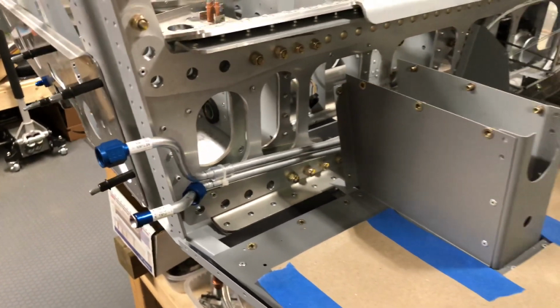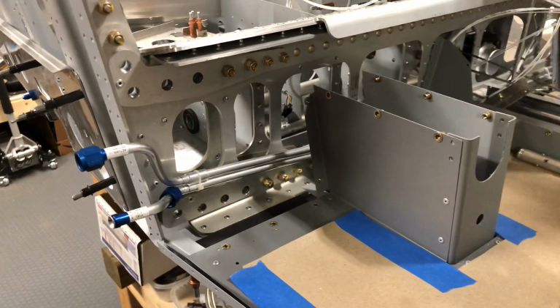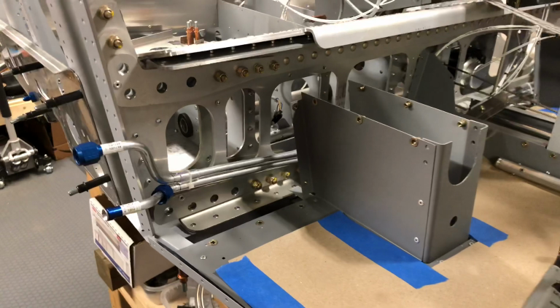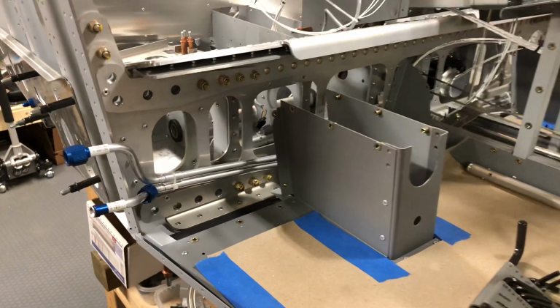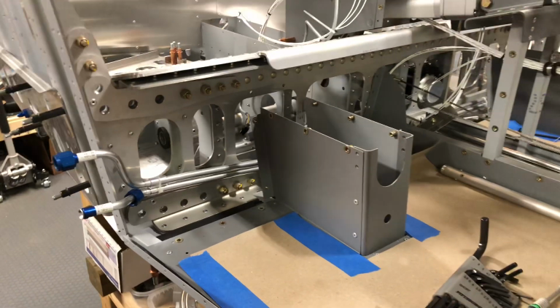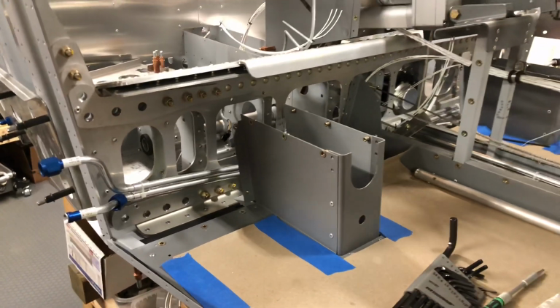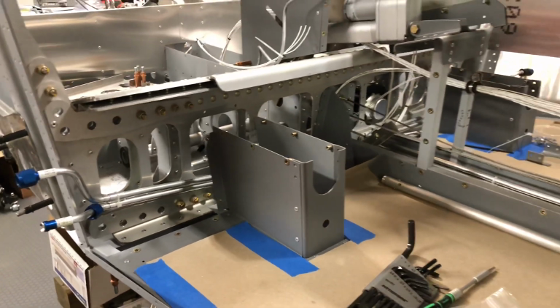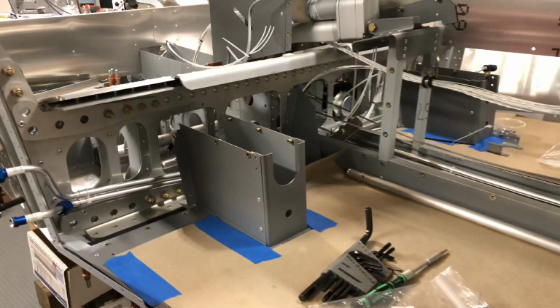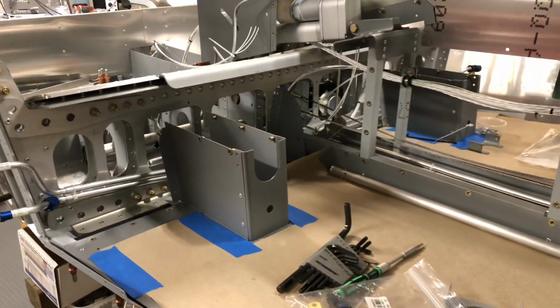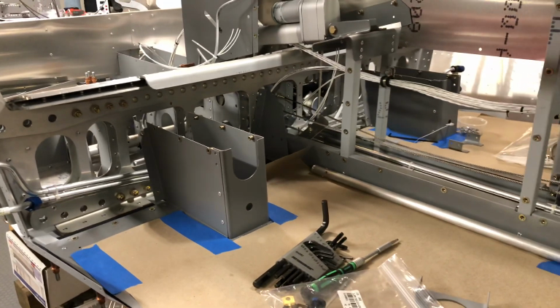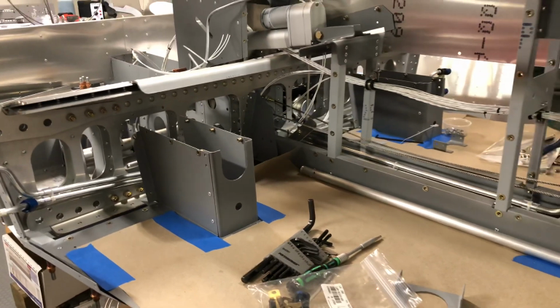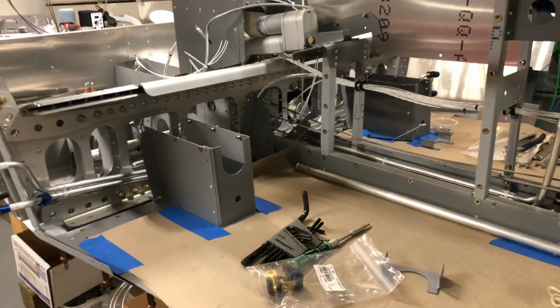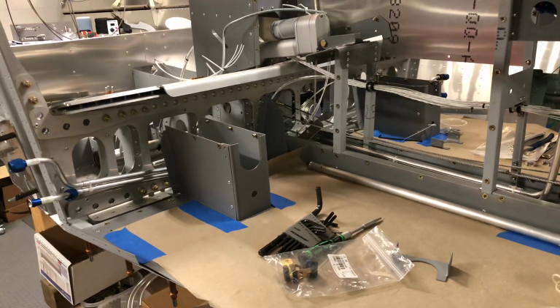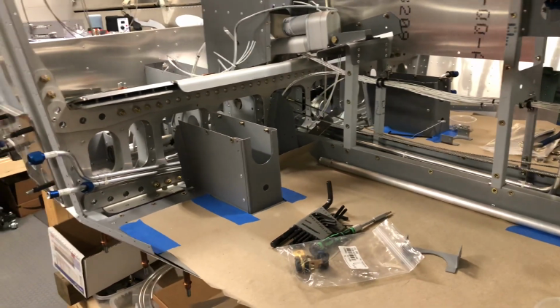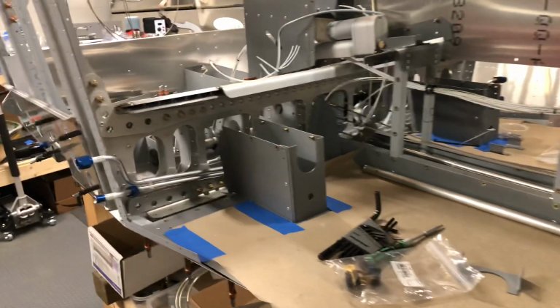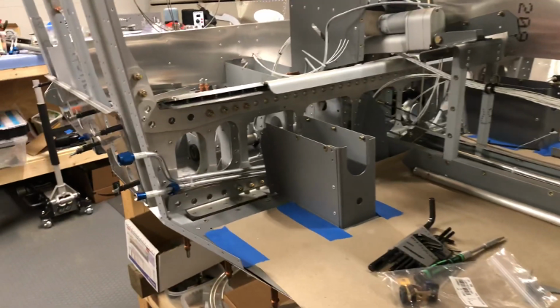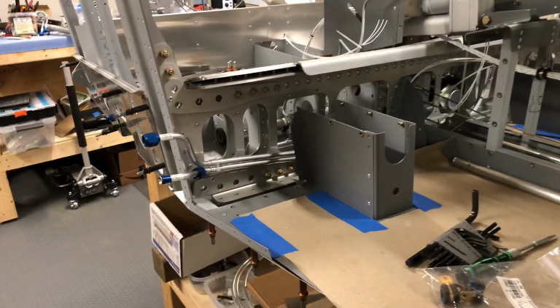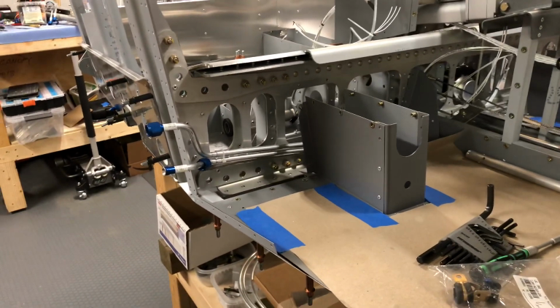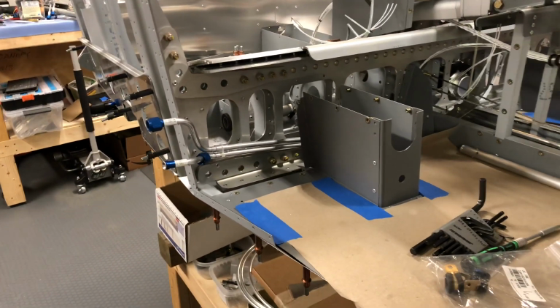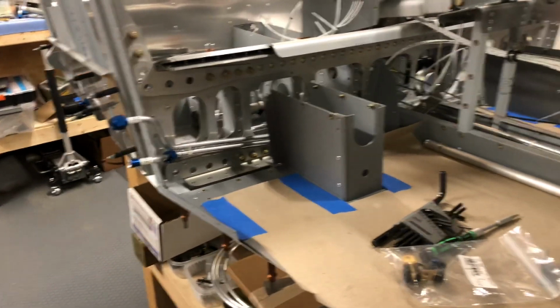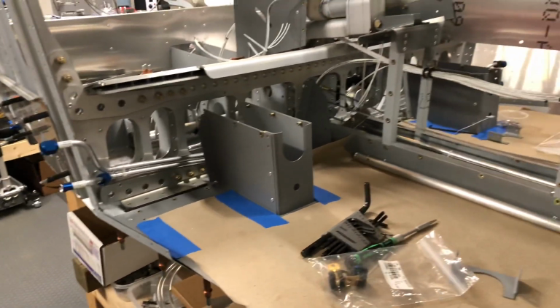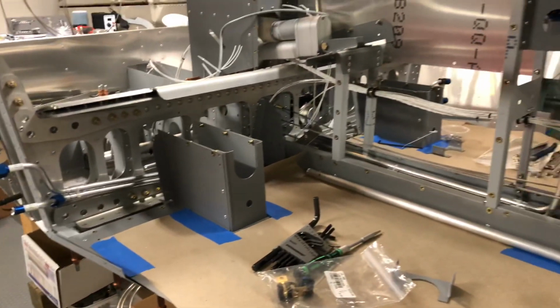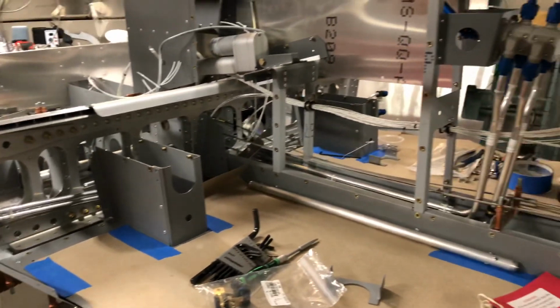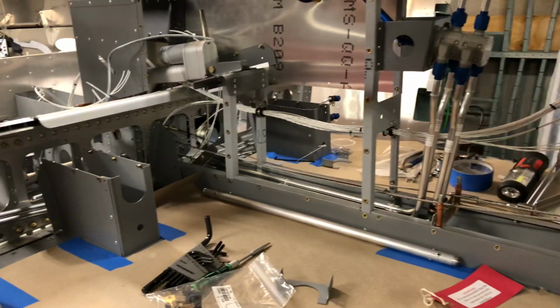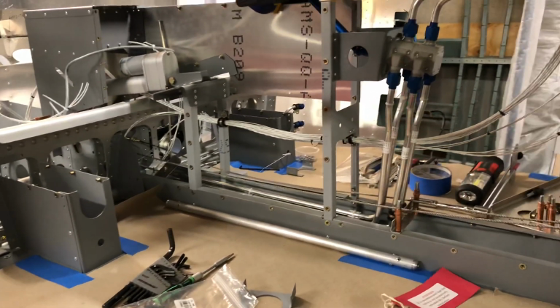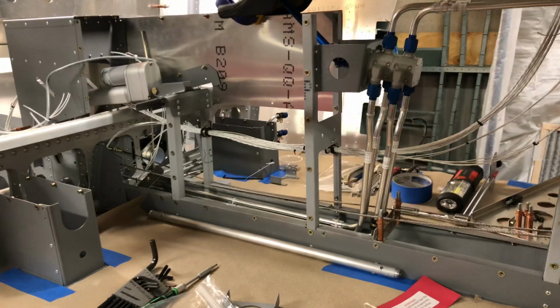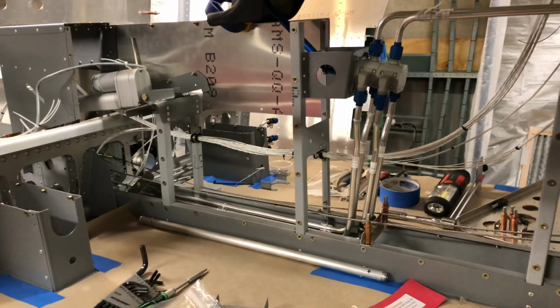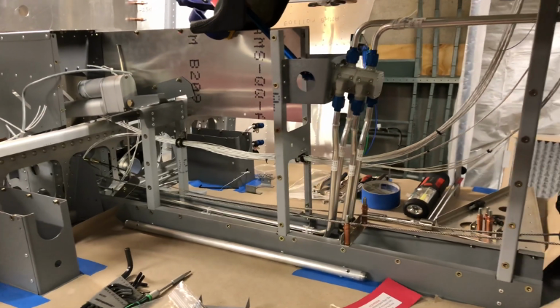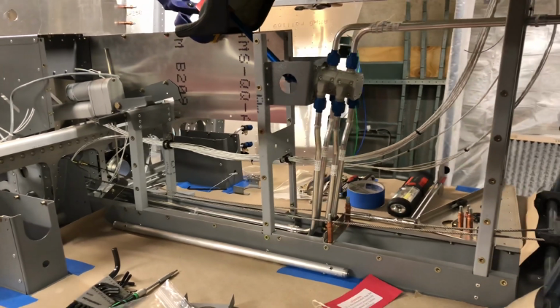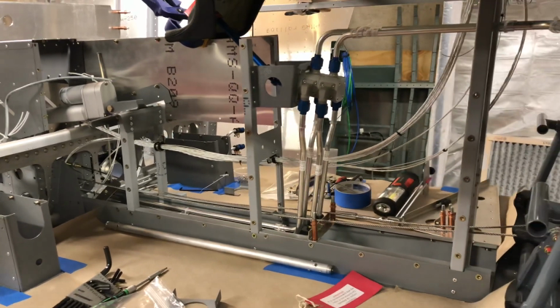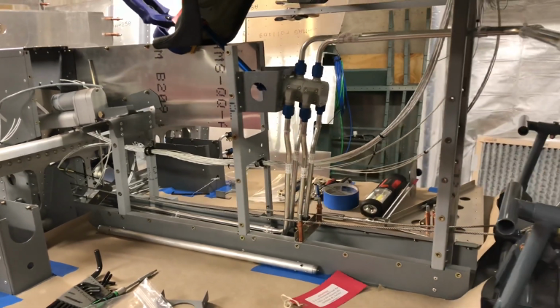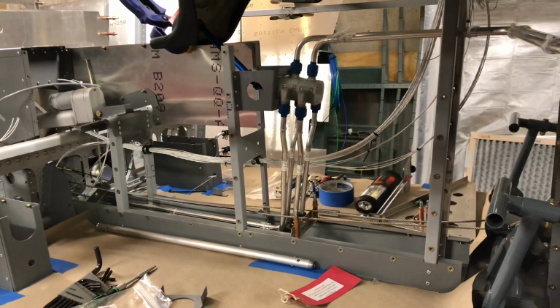Overall, I'm really happy with how it came out, but it was definitely a lot of work to figure out all this routing, make these tubes, and put the flare fittings on the ends. It's definitely more difficult than running rubber hoses, but I think it's worth the effort.